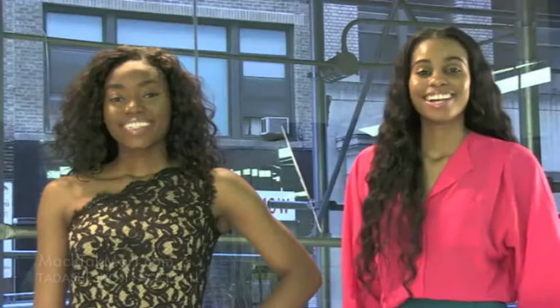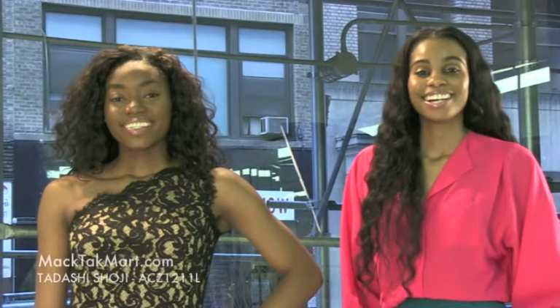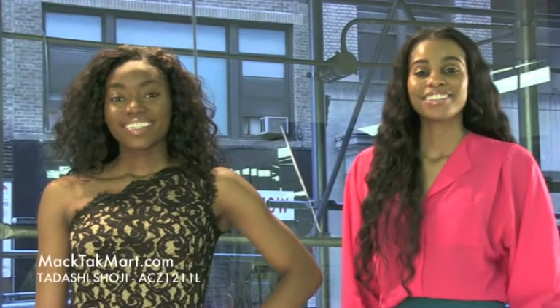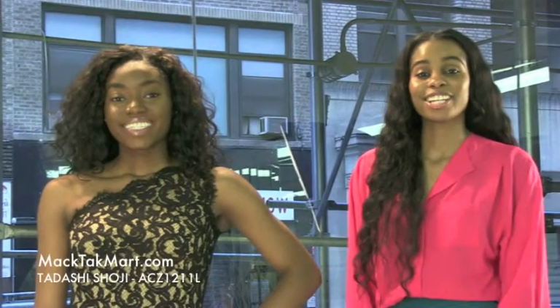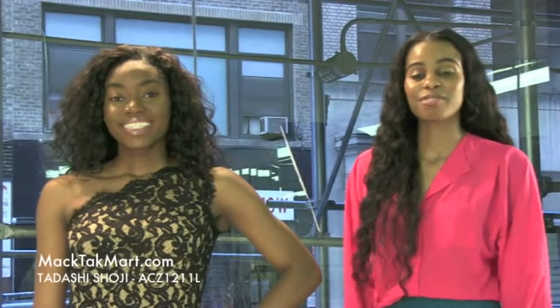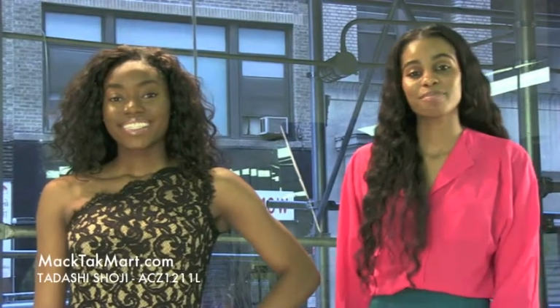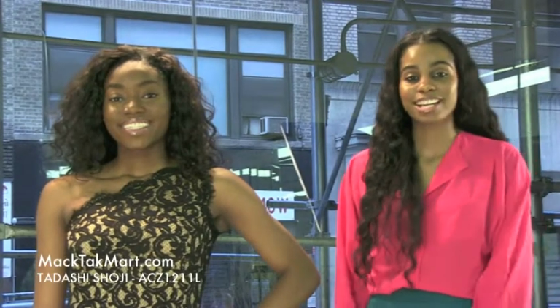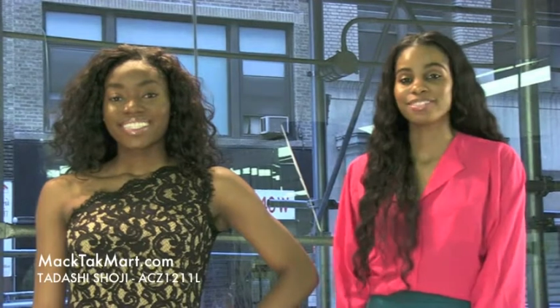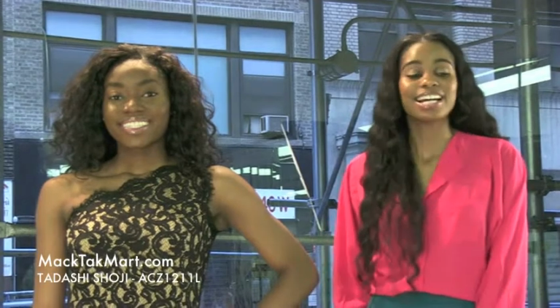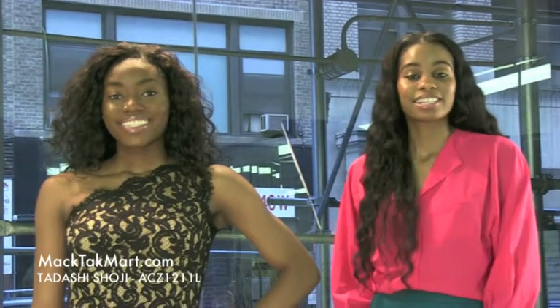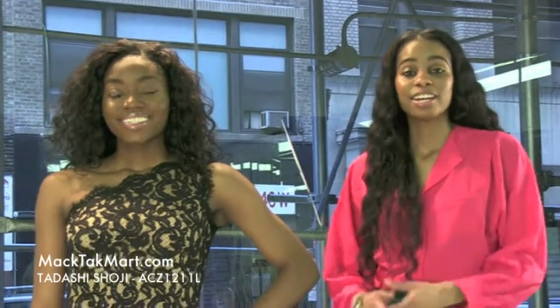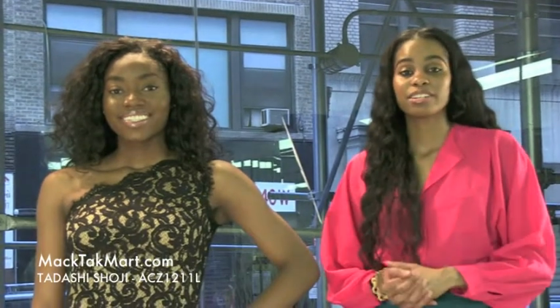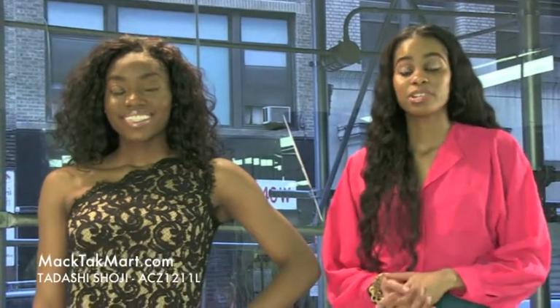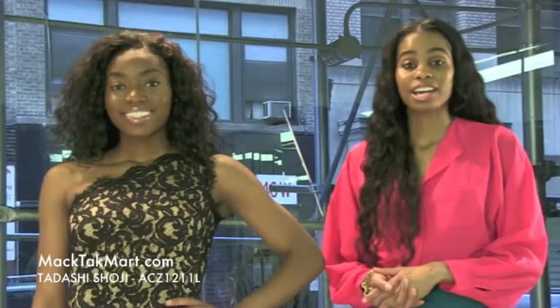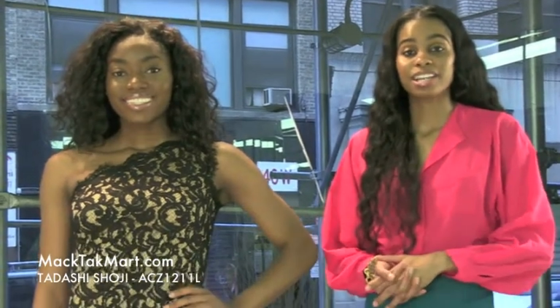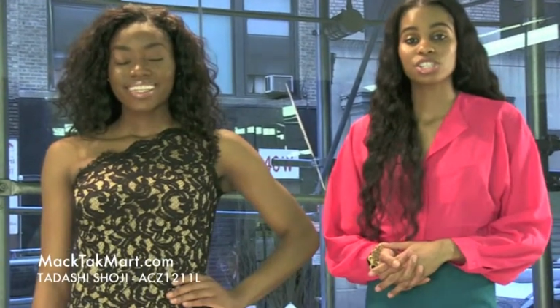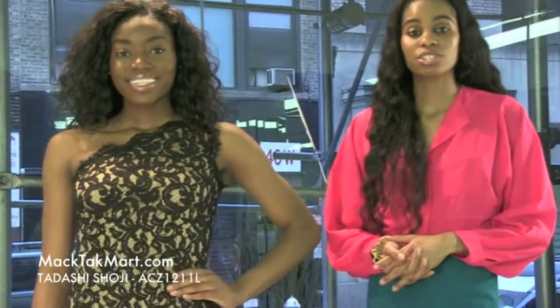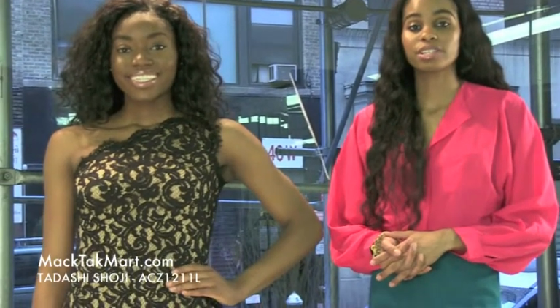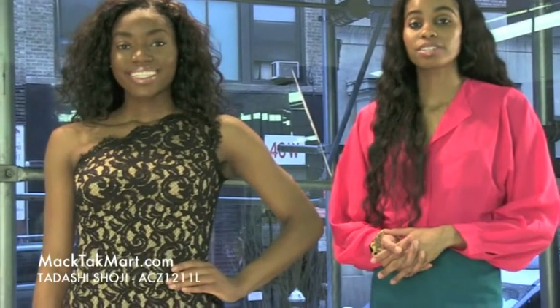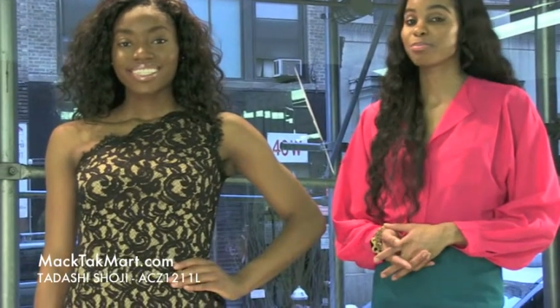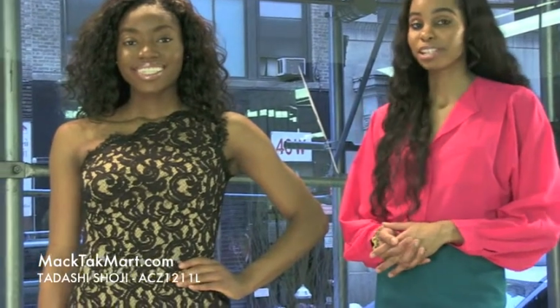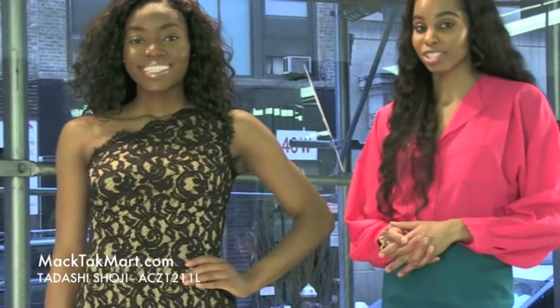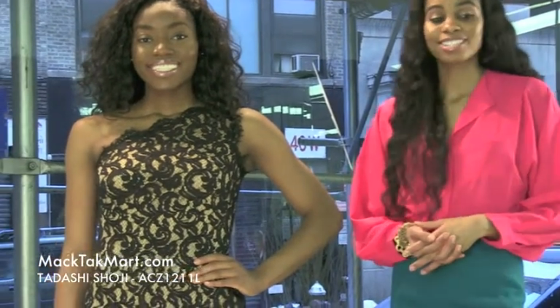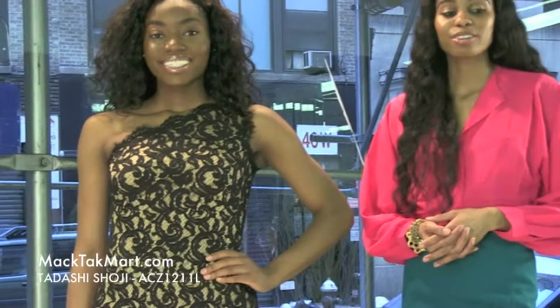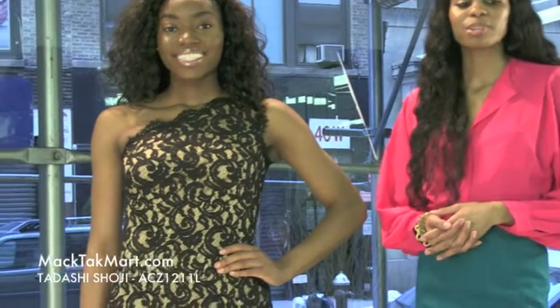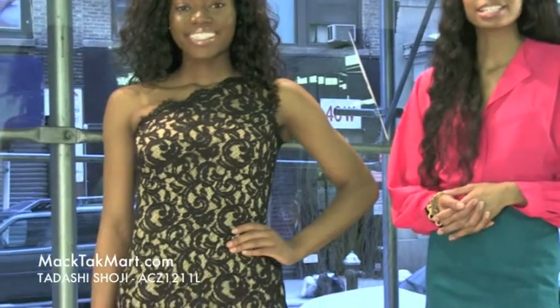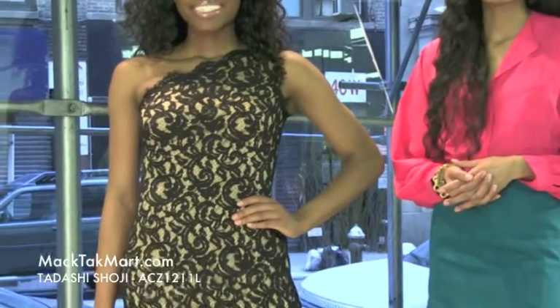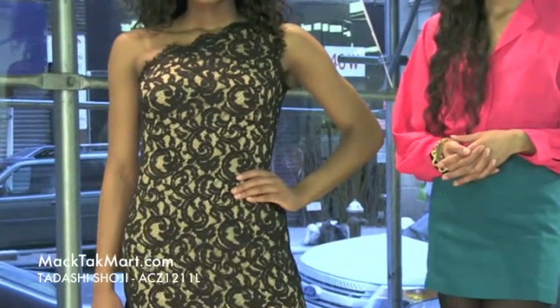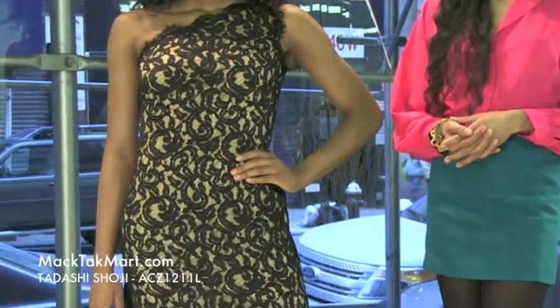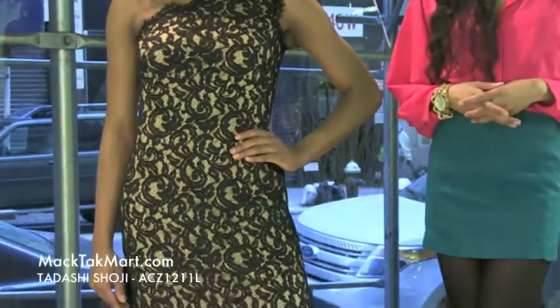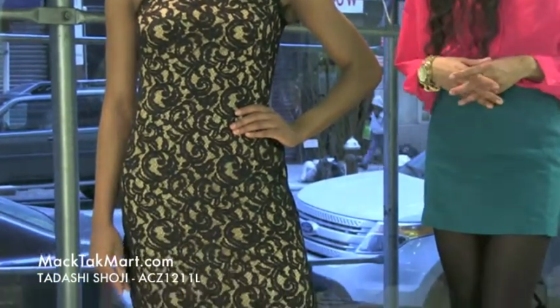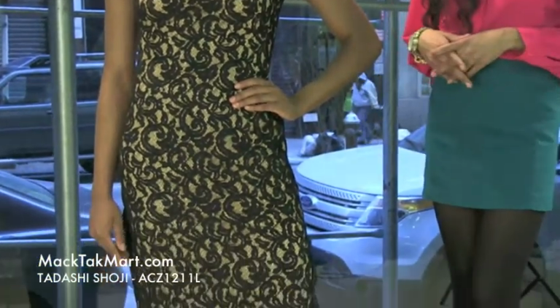Hello and thank you for watching MagTag TV. Today we are debuting designer Tarashi Shoji's 2013 Spring Collection, style number ACZ 1211L.